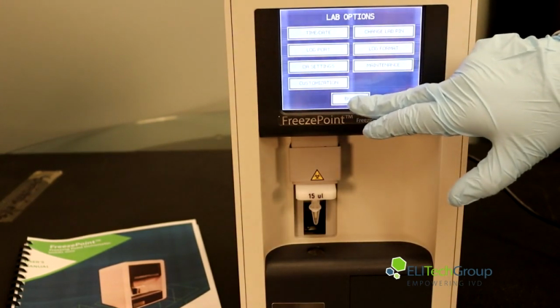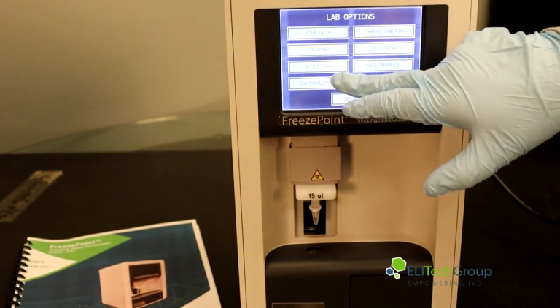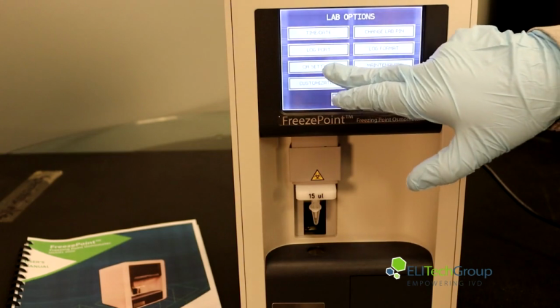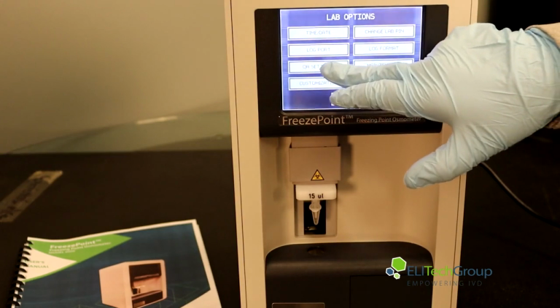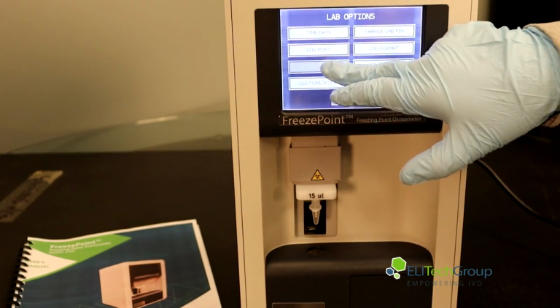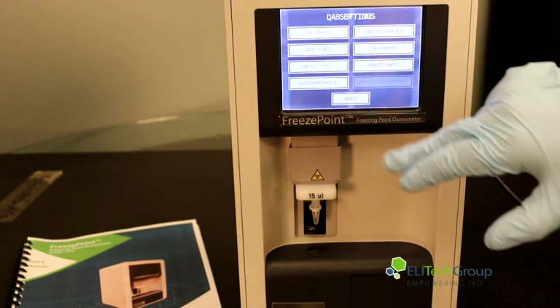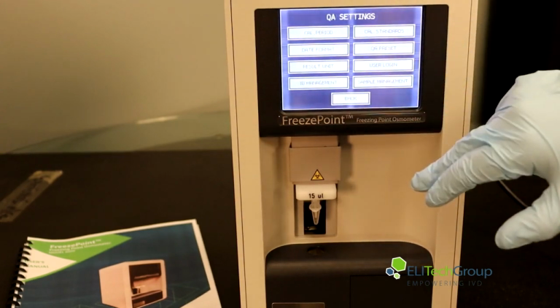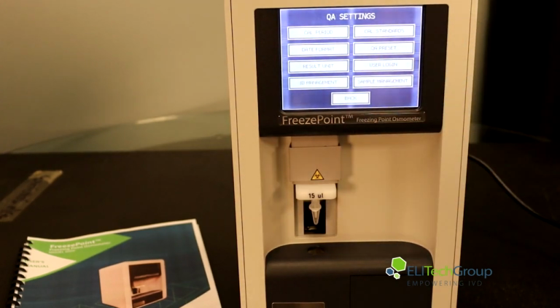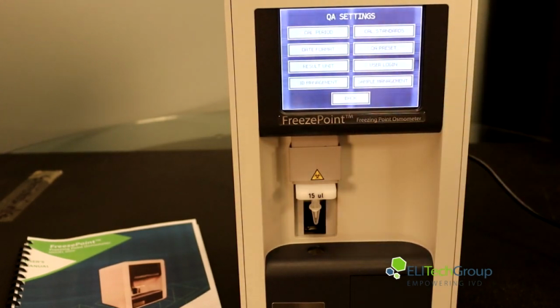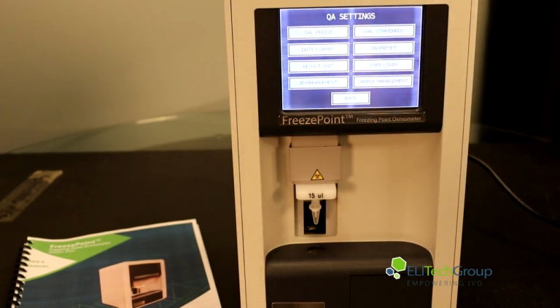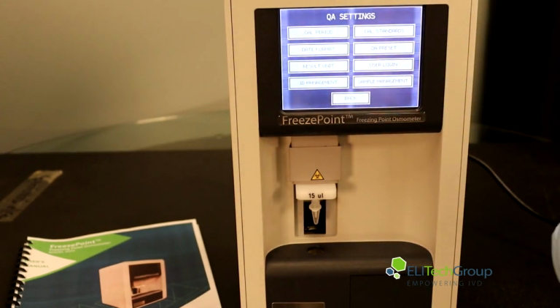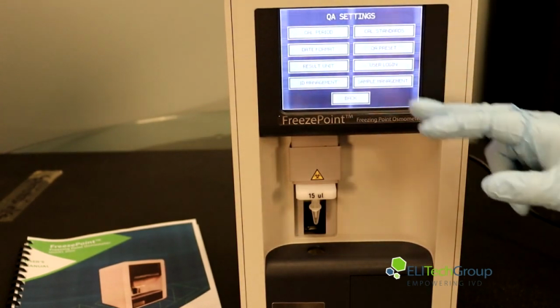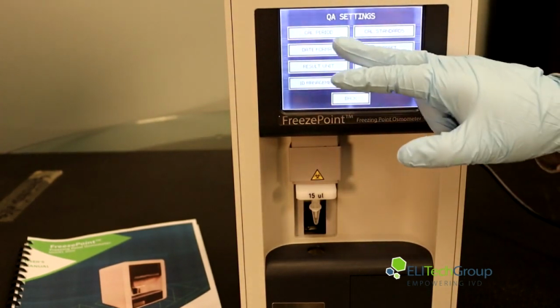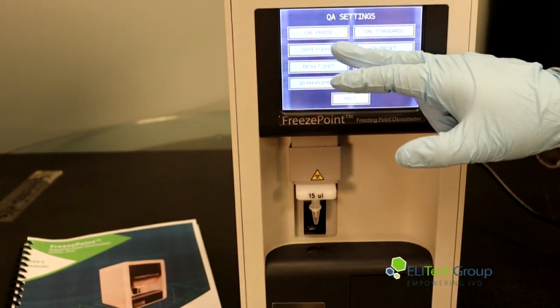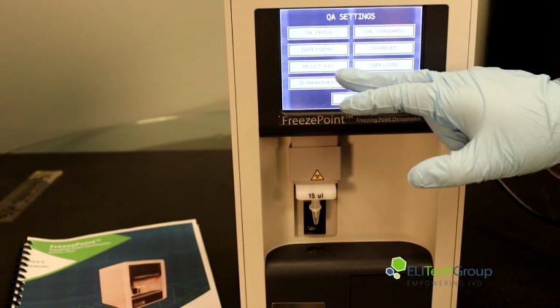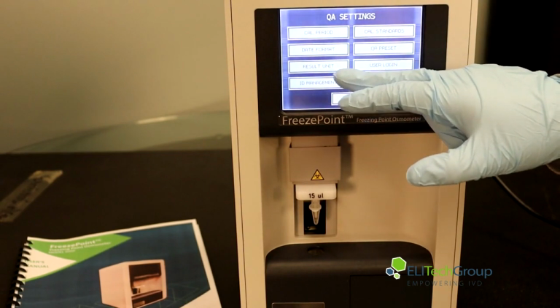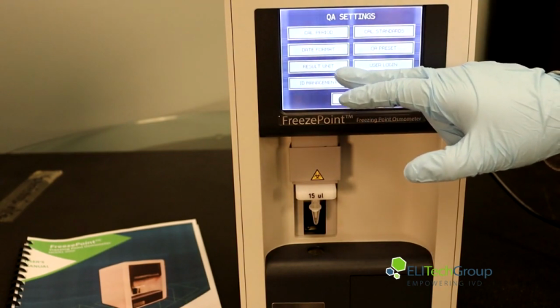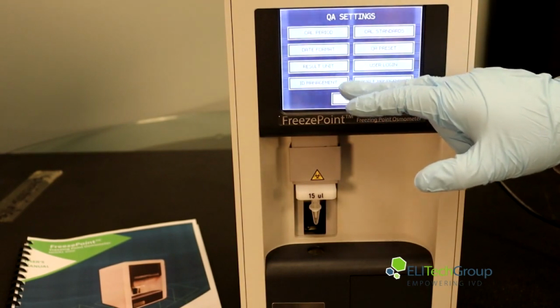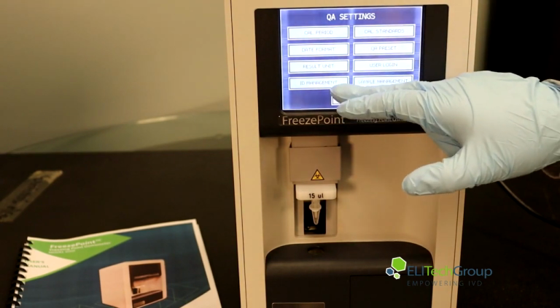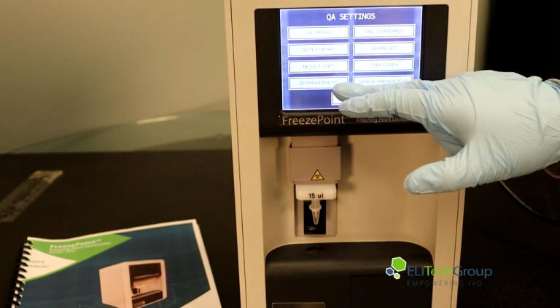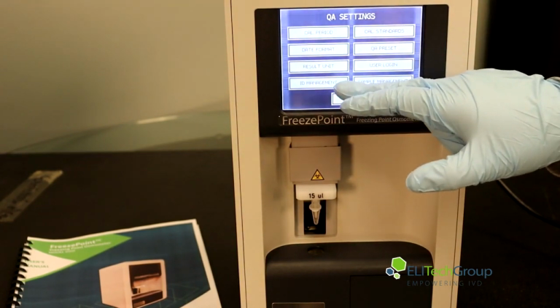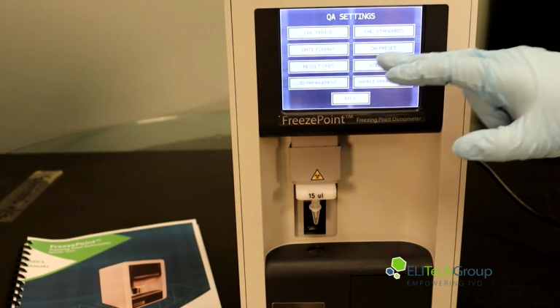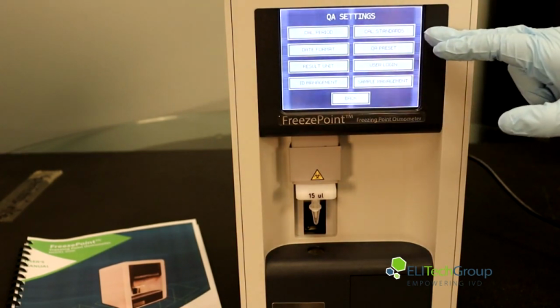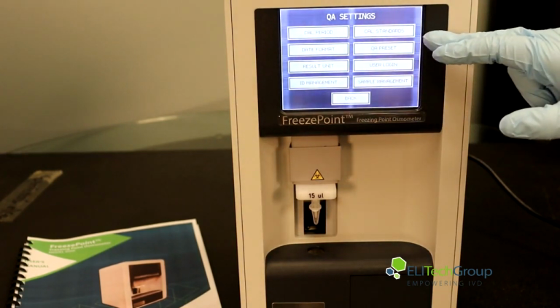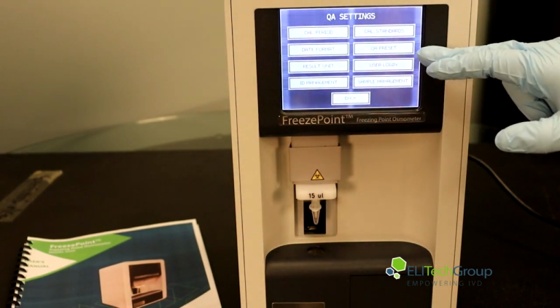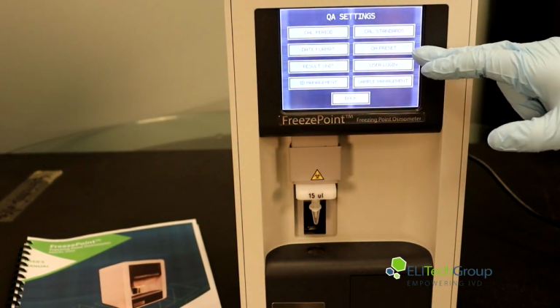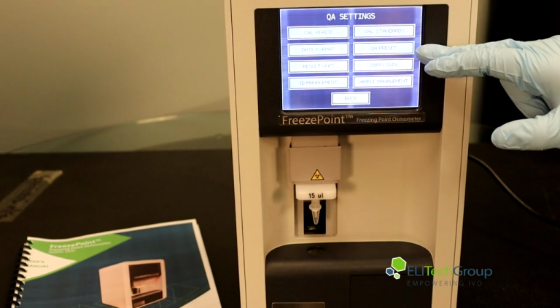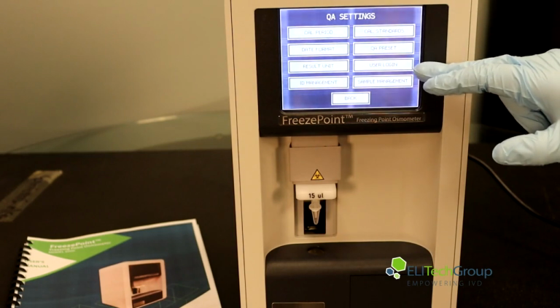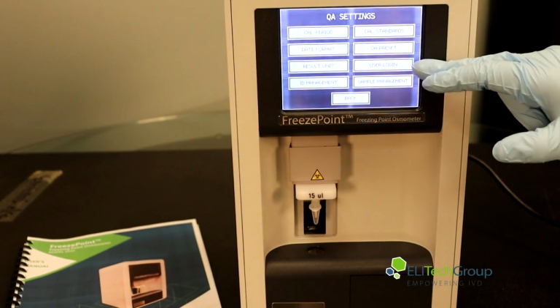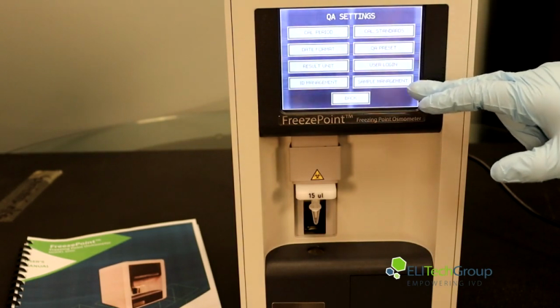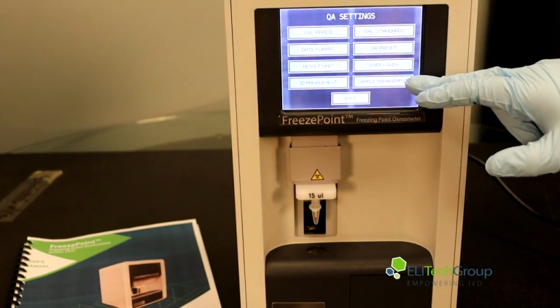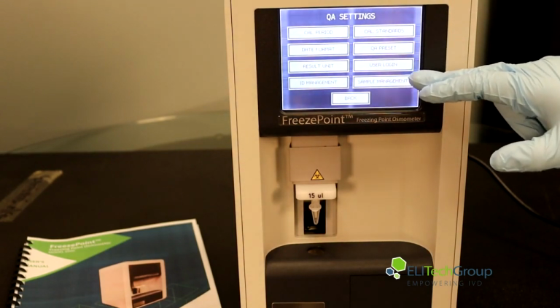You can go into your QA settings, where you can access your calibration period, date format, result unit, ID management, calibration standards, QA preset, user login, and sample management.